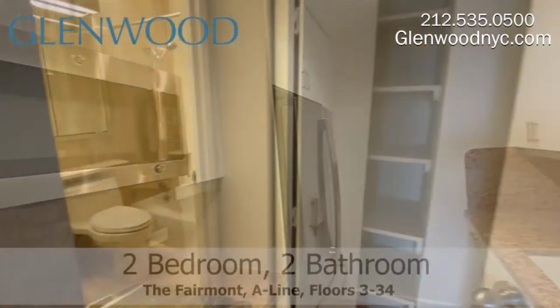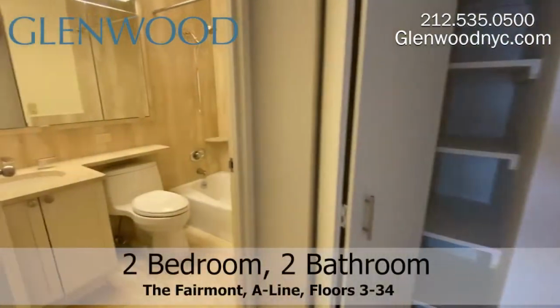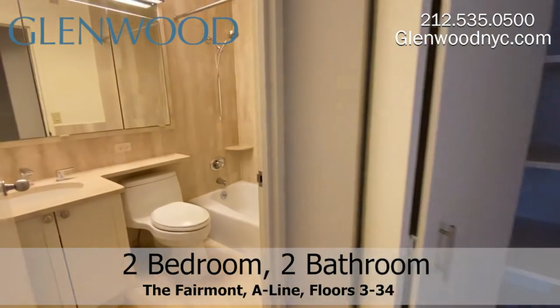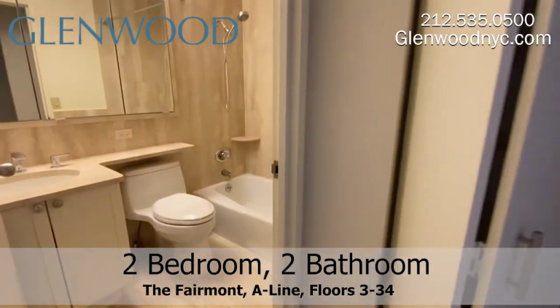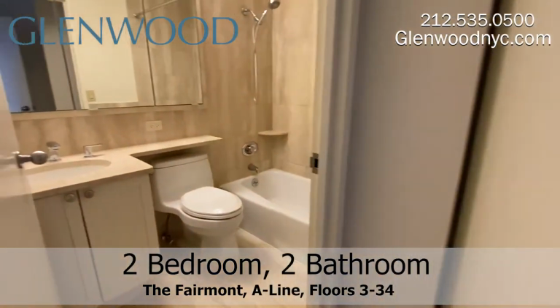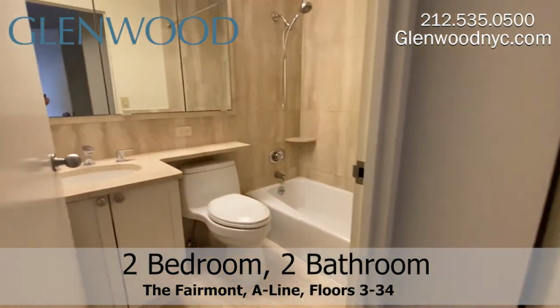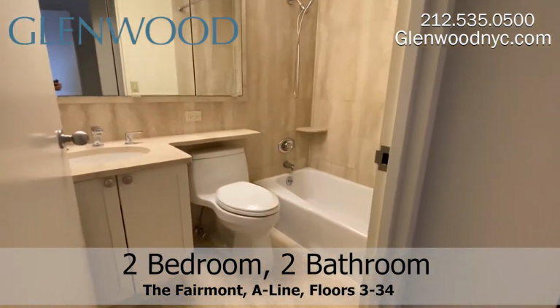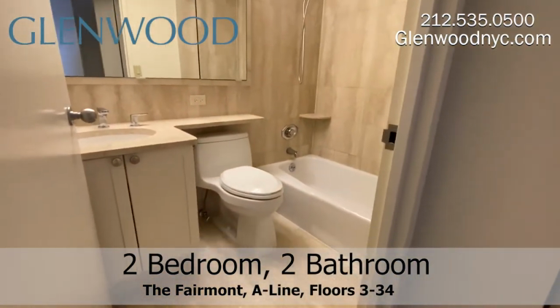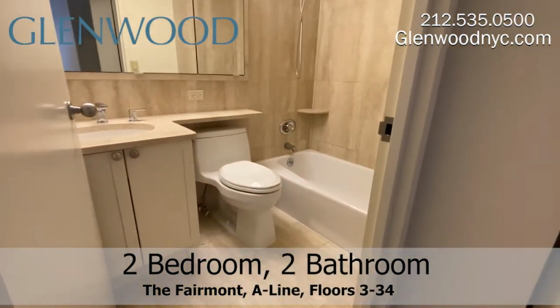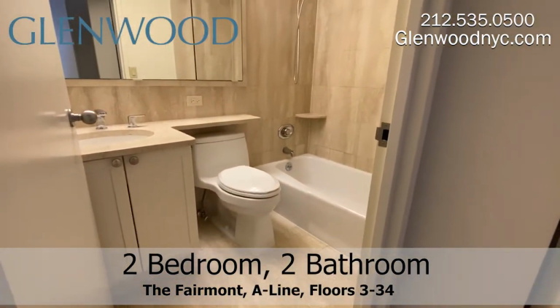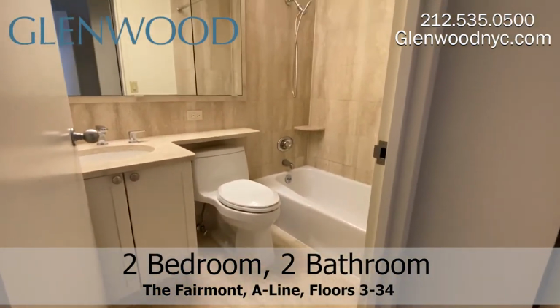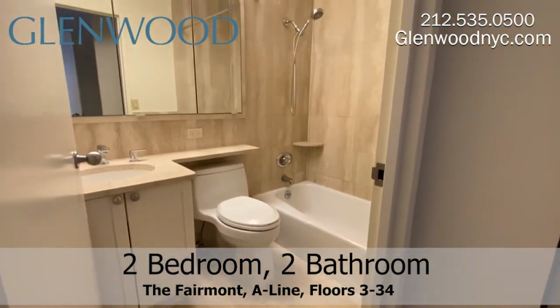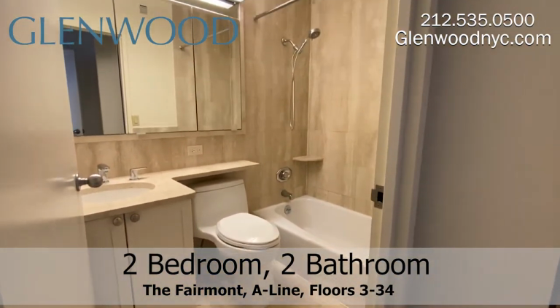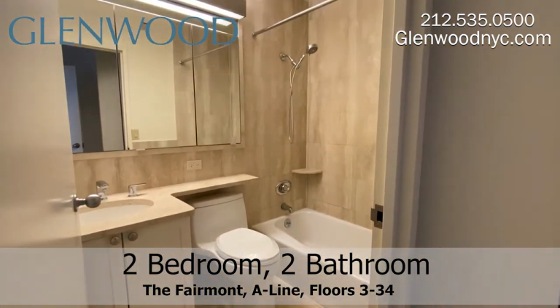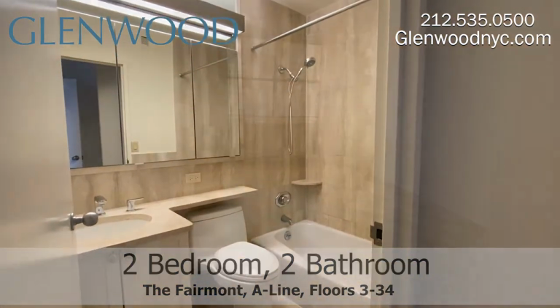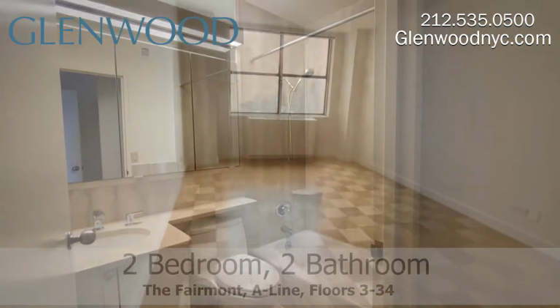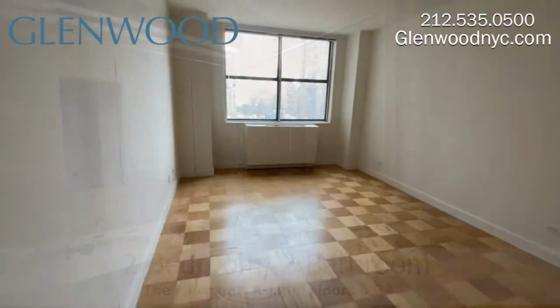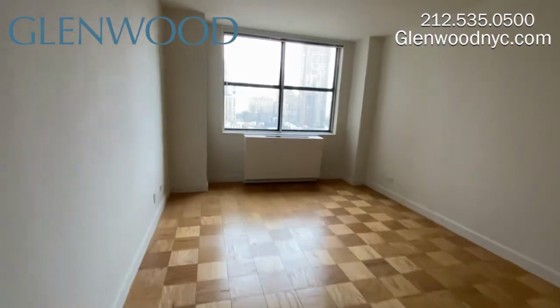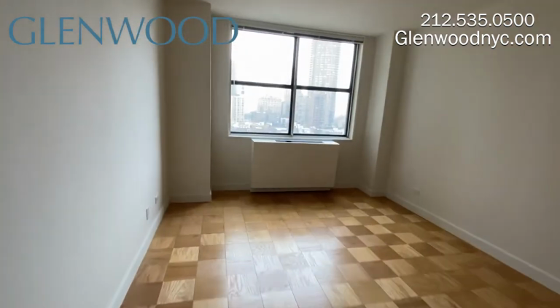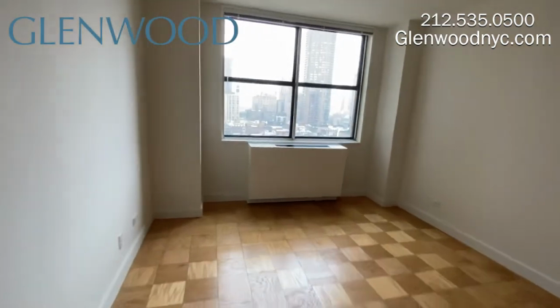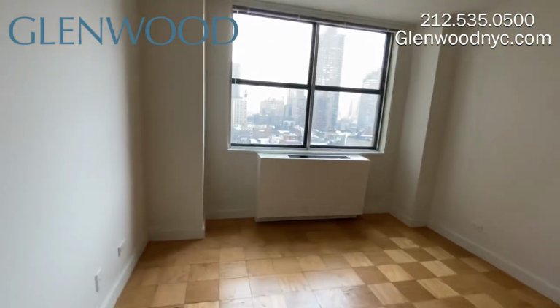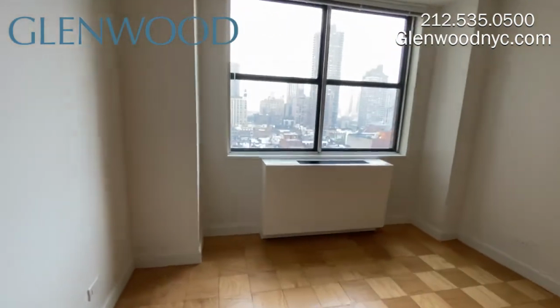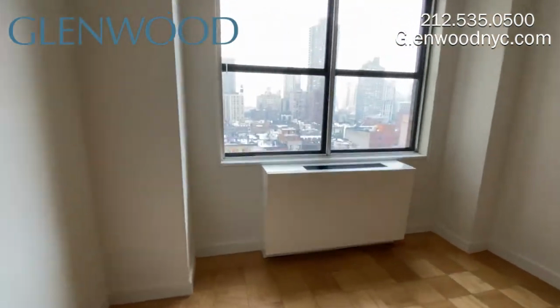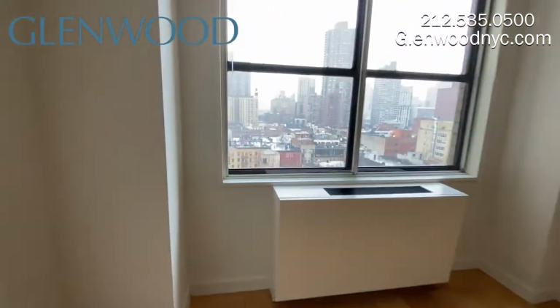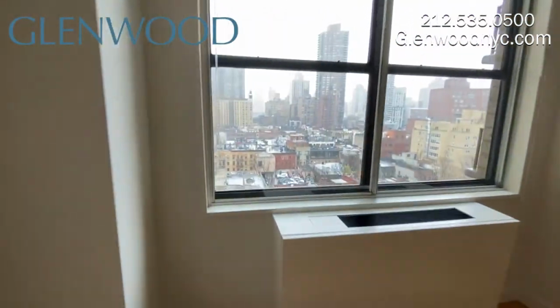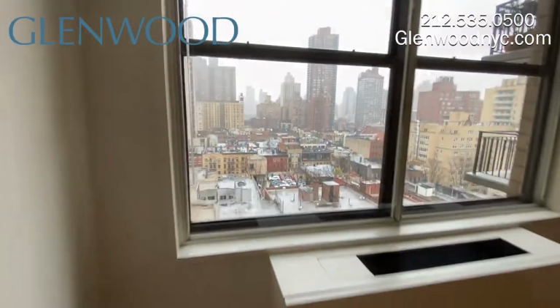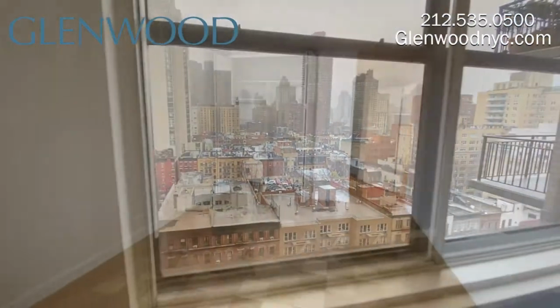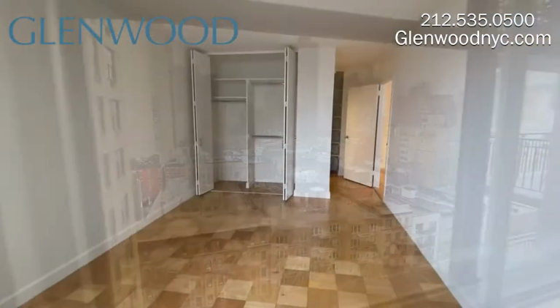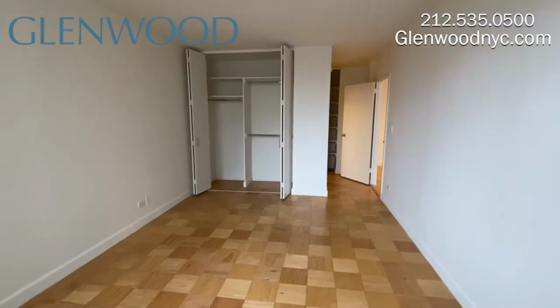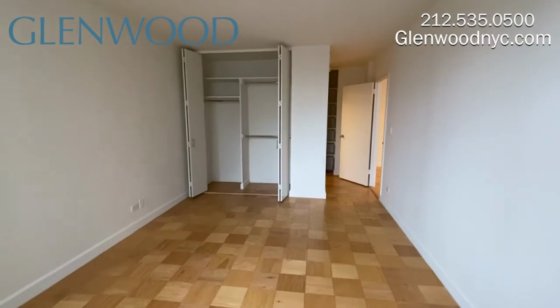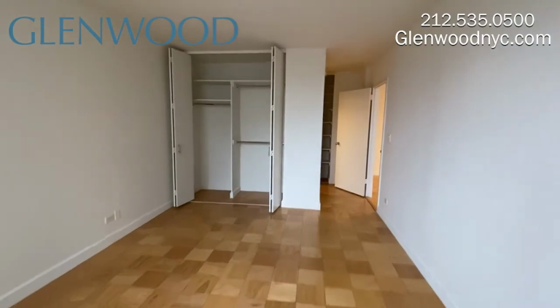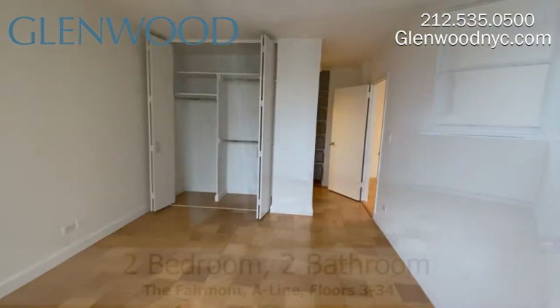Each full-size marble bathroom comes with large medicine cabinets and a deep soaking tub. The main bedroom has plenty of space, along with a great view of the city, as well as plenty of closet space.